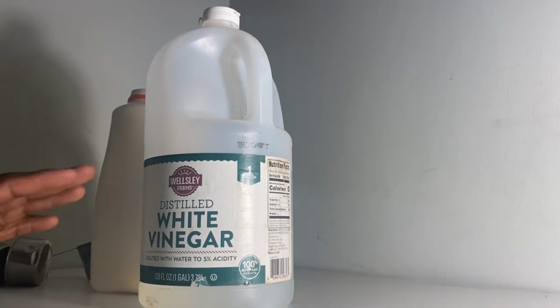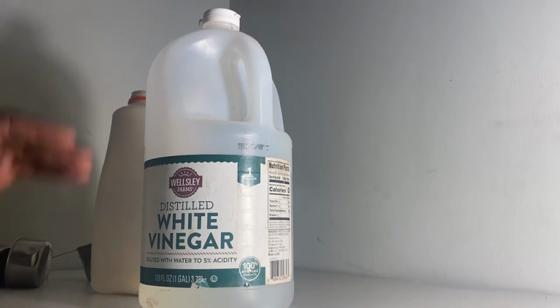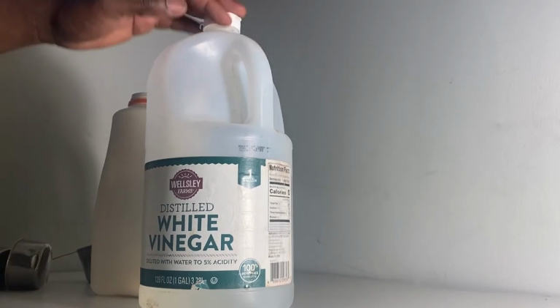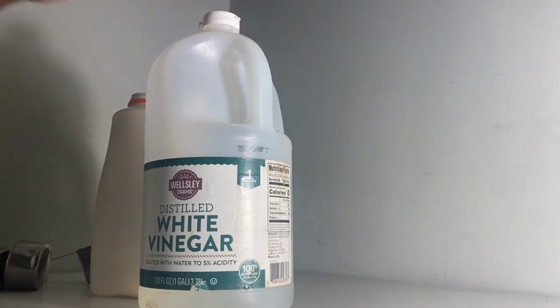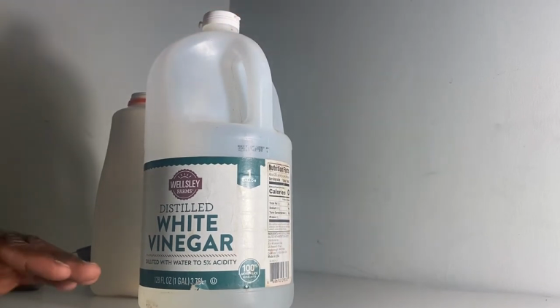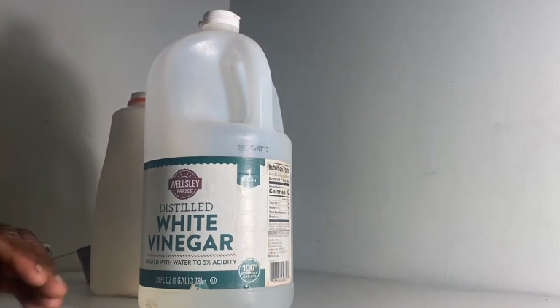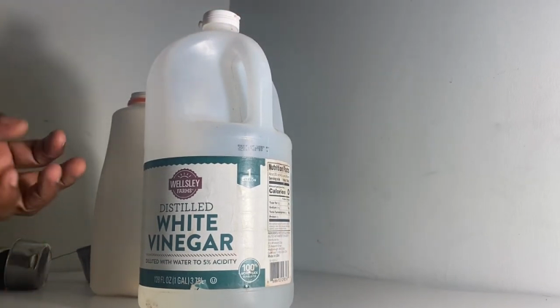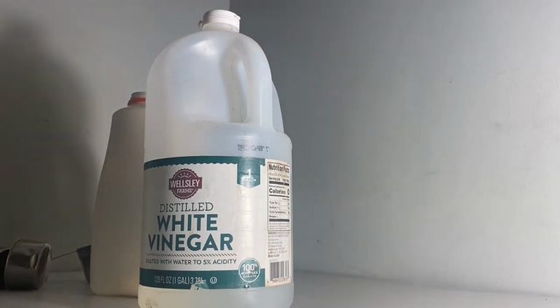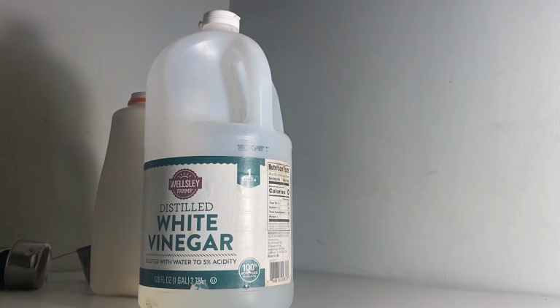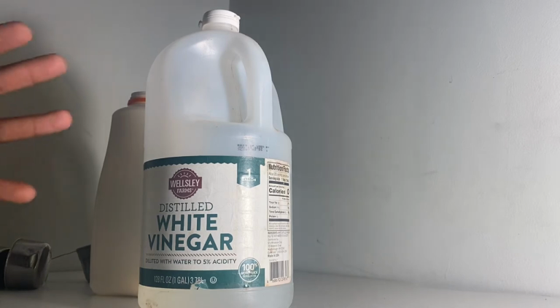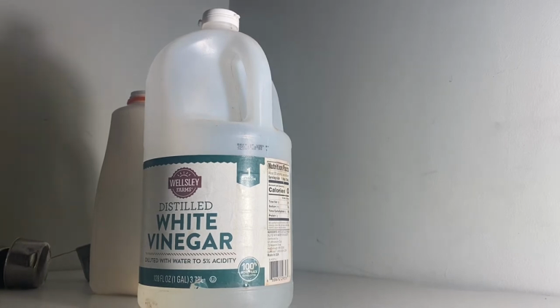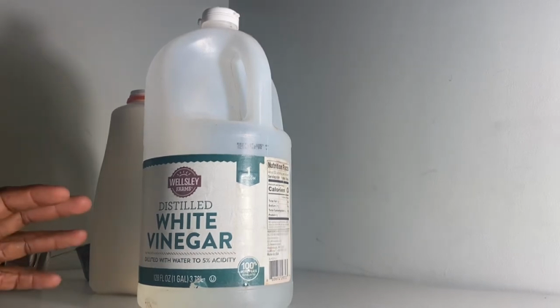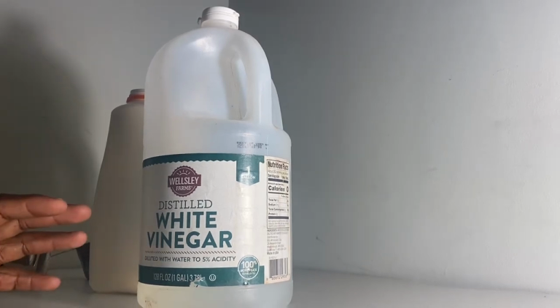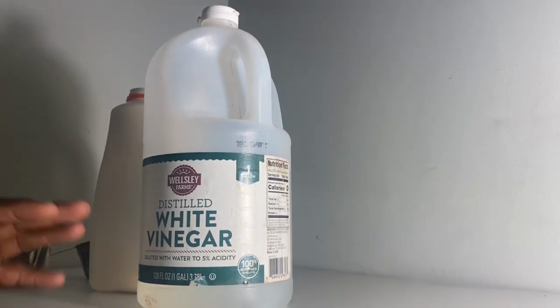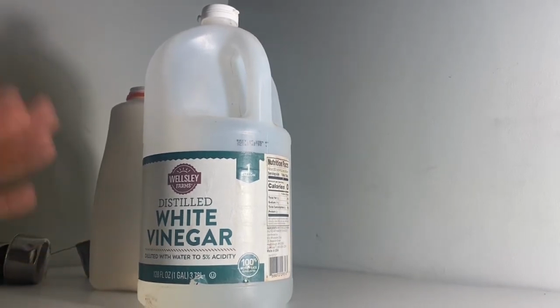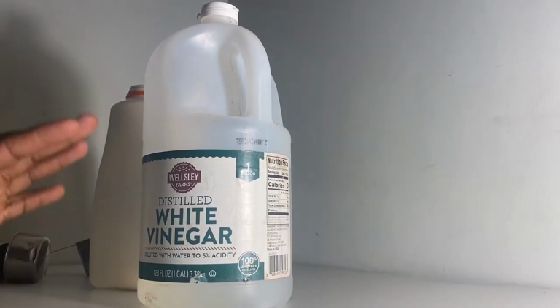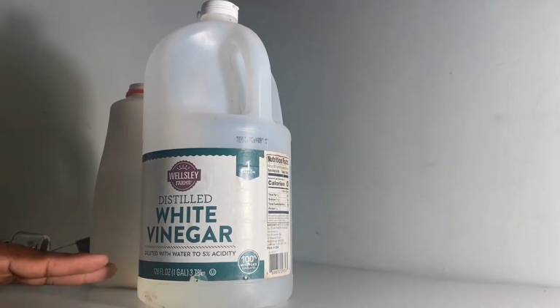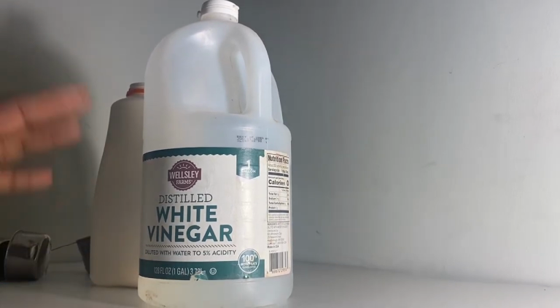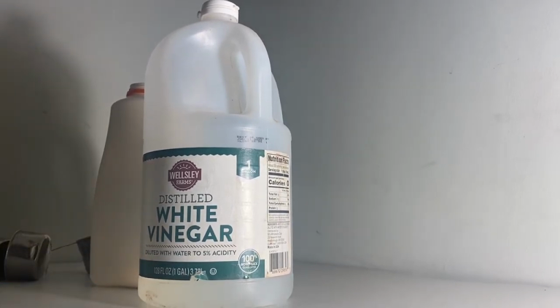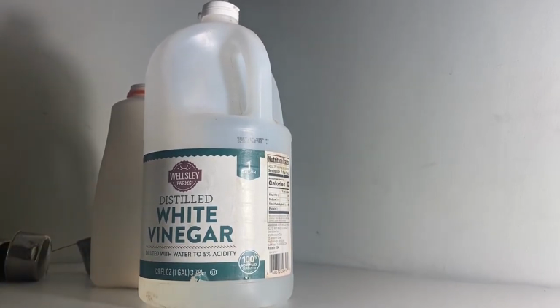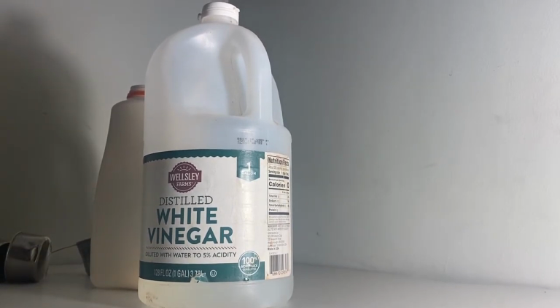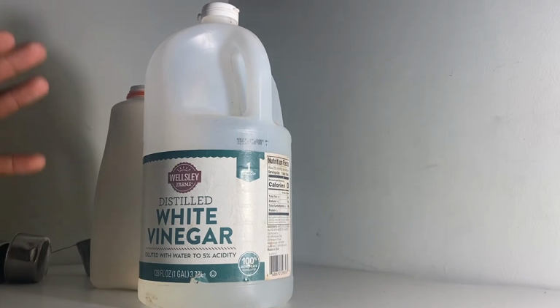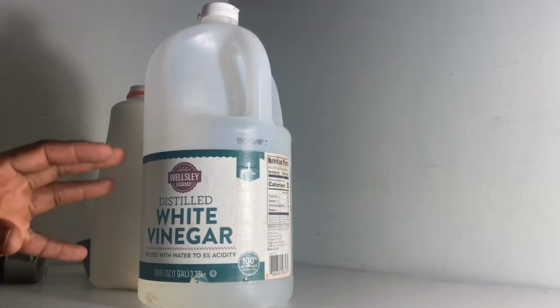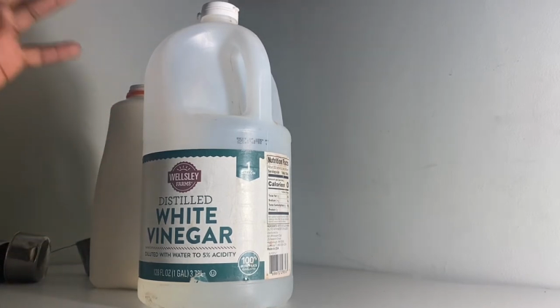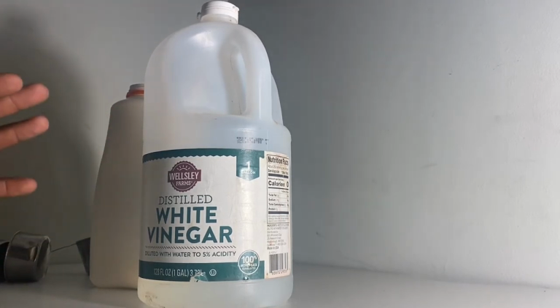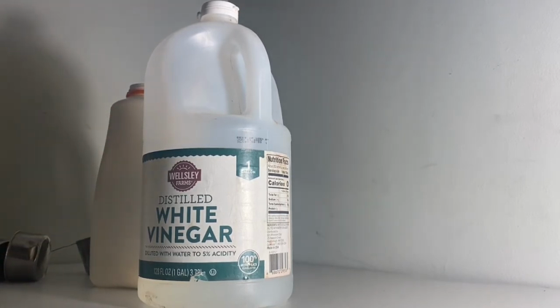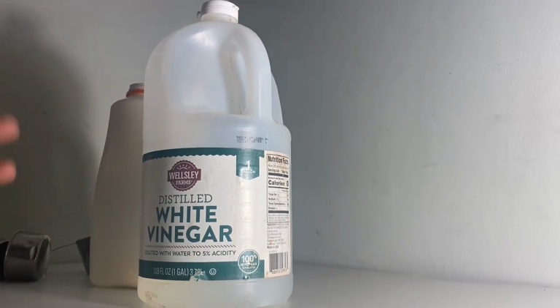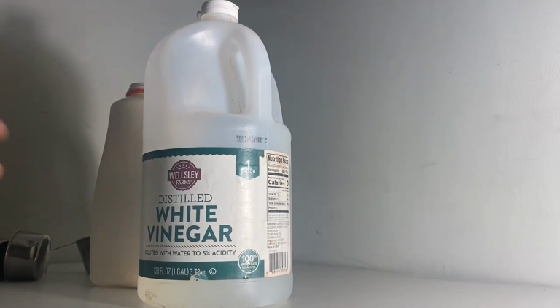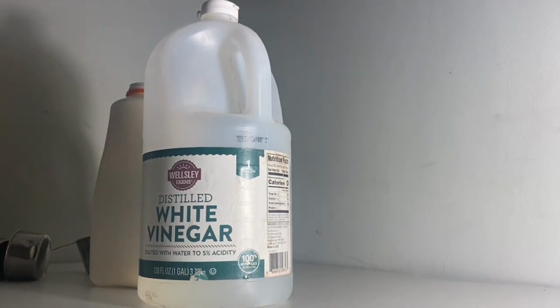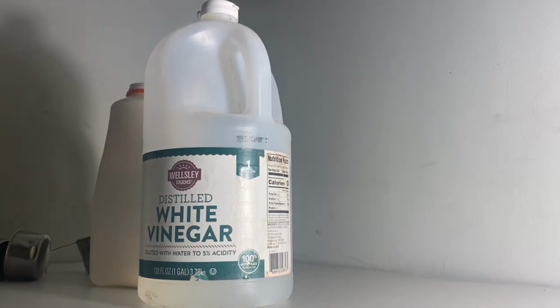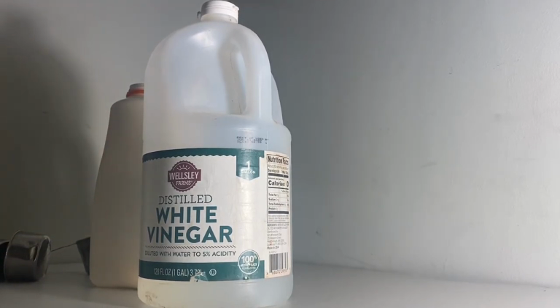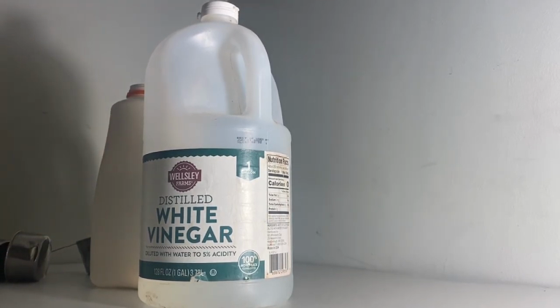Today I'm going to do my mixture because I got to start spraying my cabbage. Yesterday I went there and I saw worms eating out my cabbage, so I have to get going with the spraying.